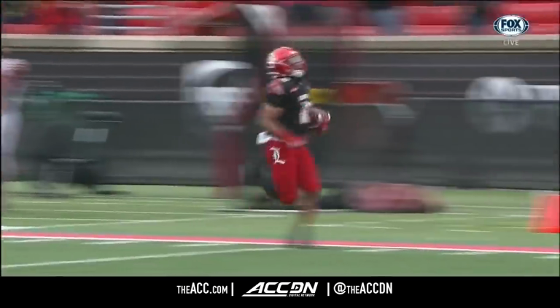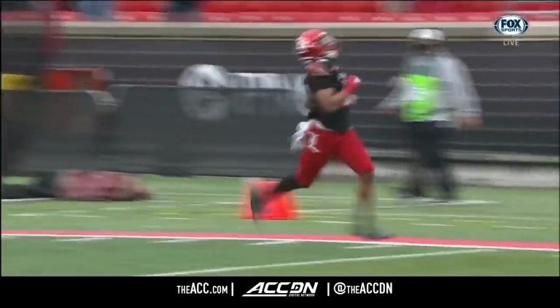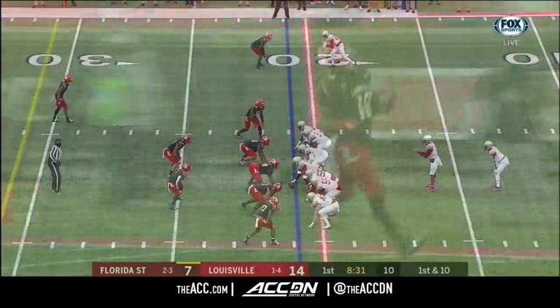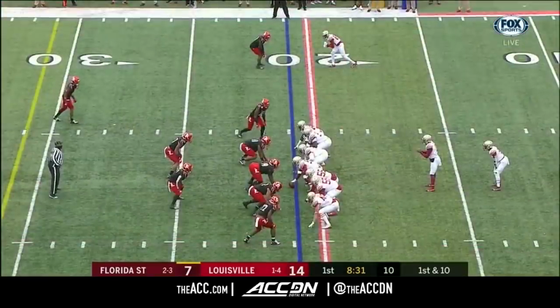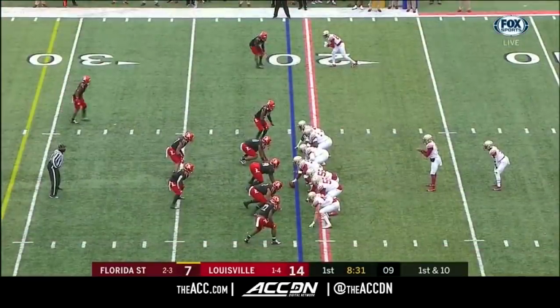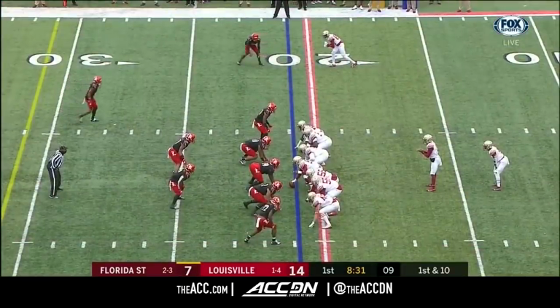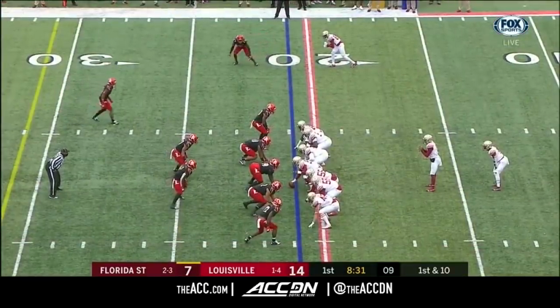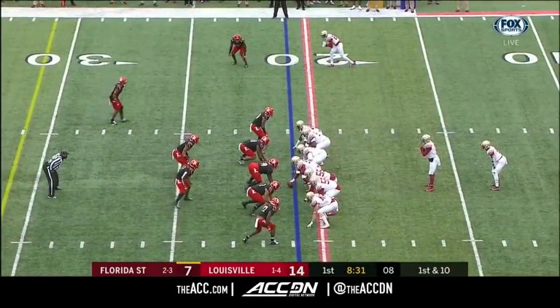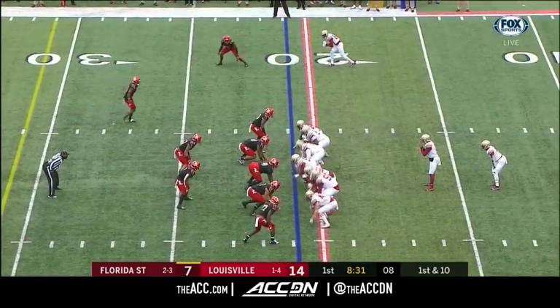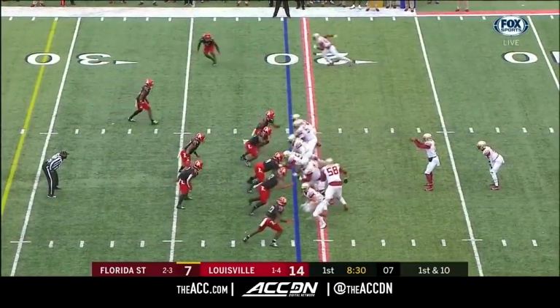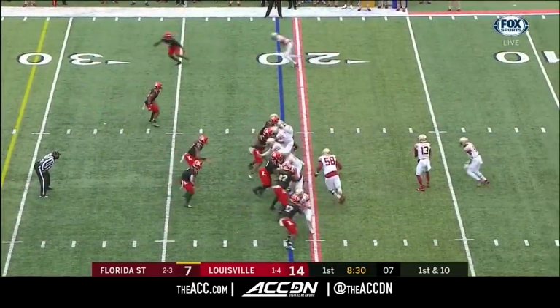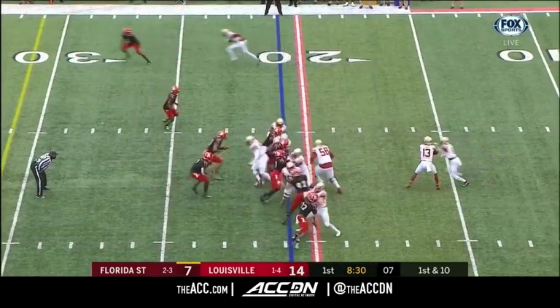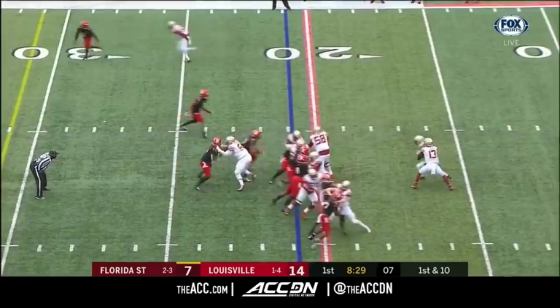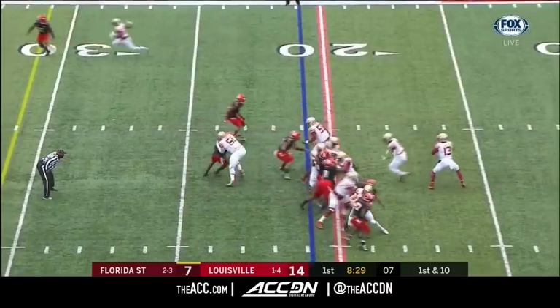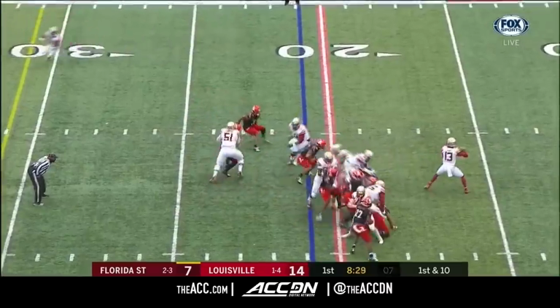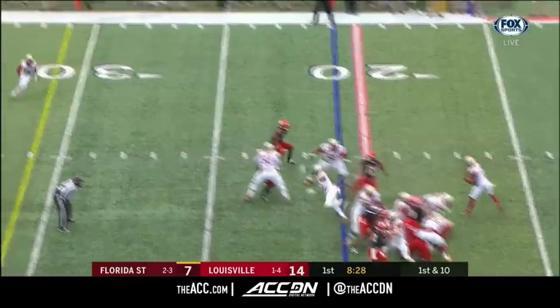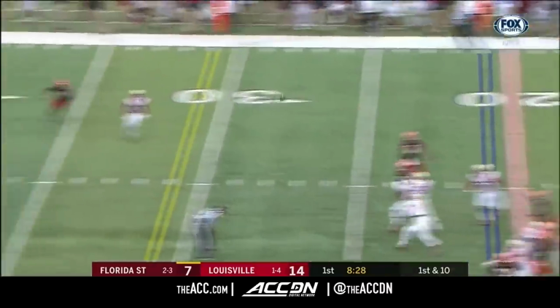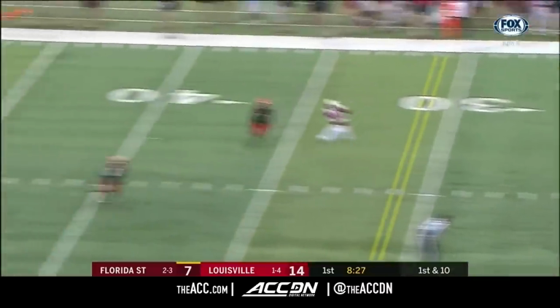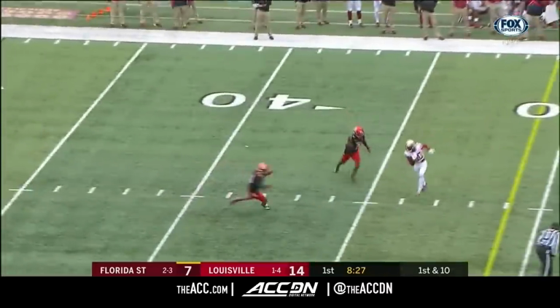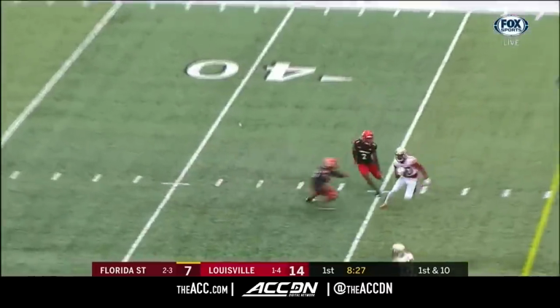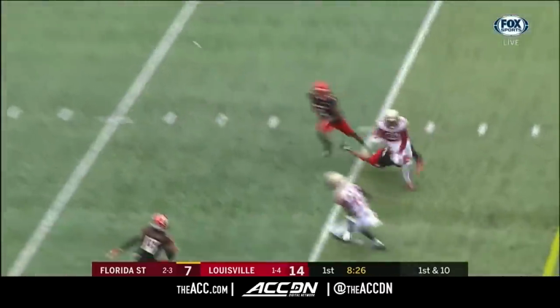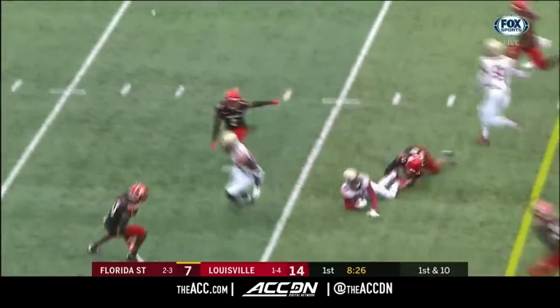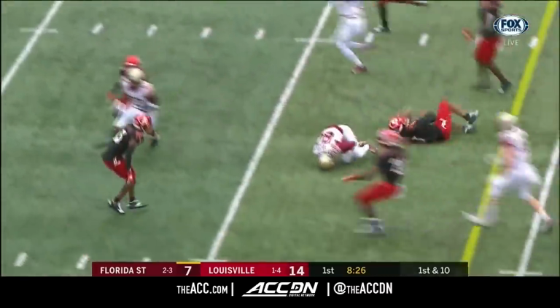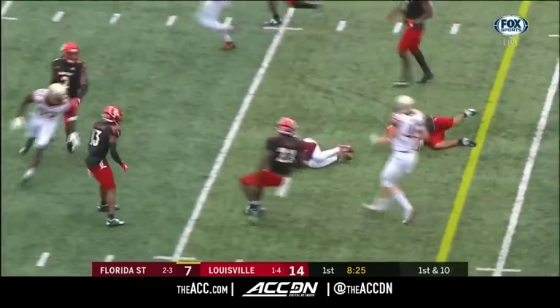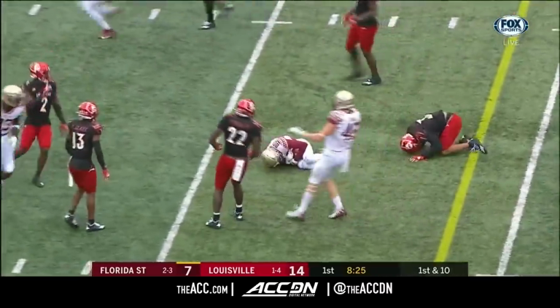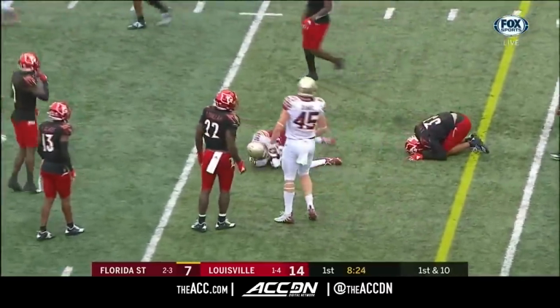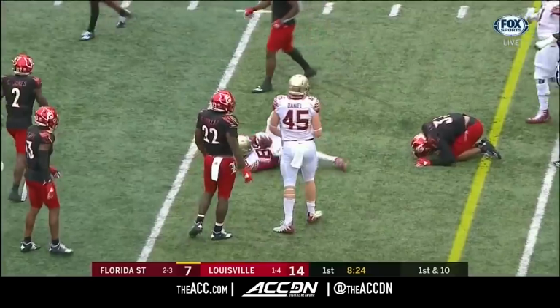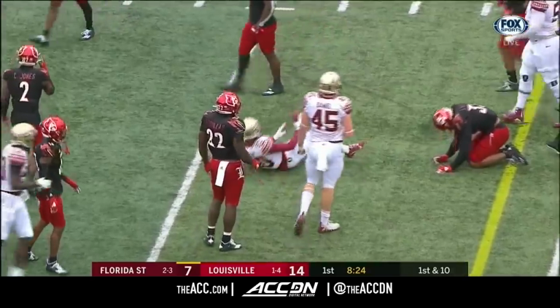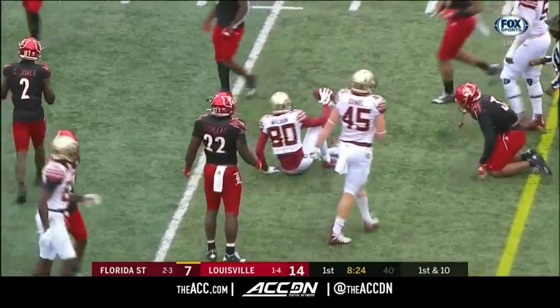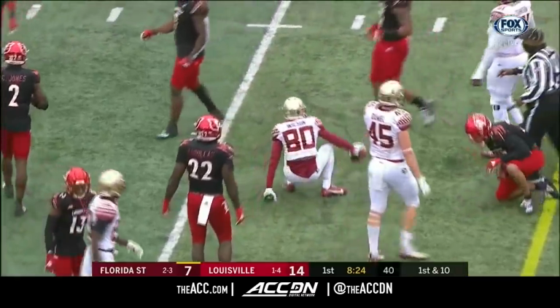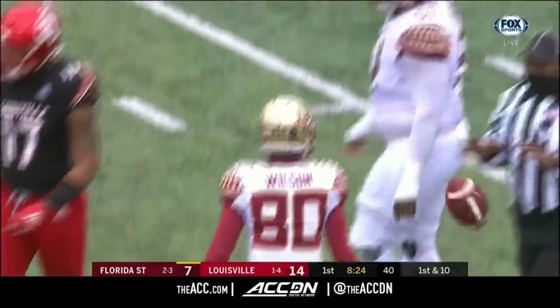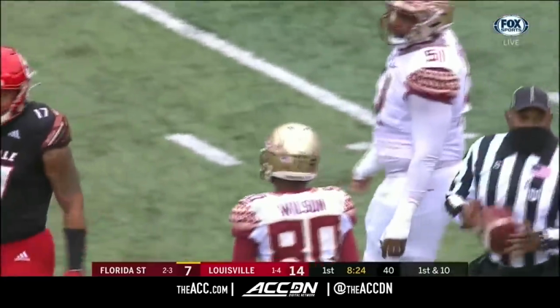And look at the speed. At home a week ago — 432 yards of total offense in that win against the Noles. Here's Travis — that's complete to Wilson, and first down yardage.